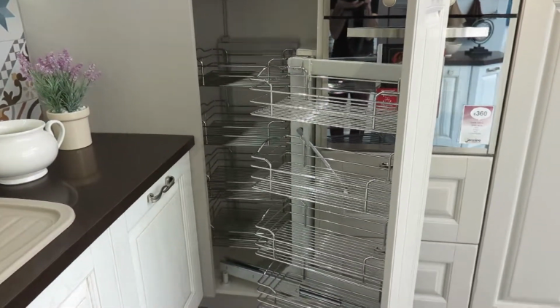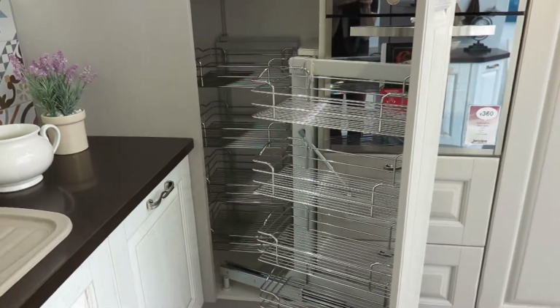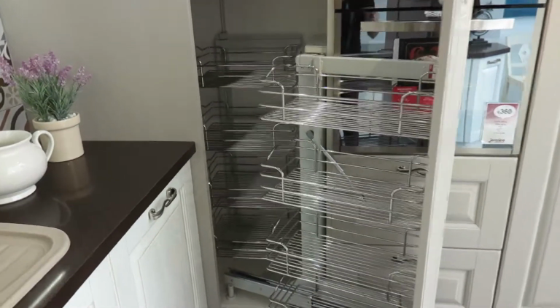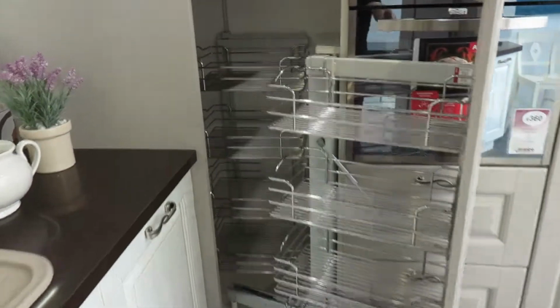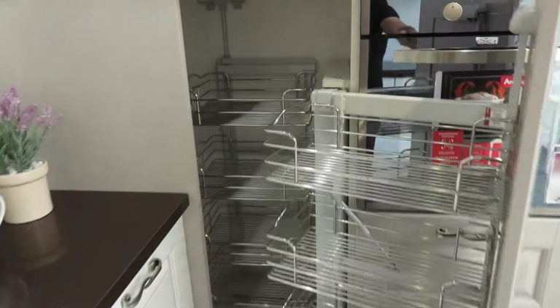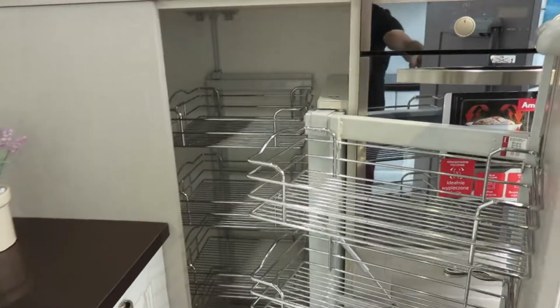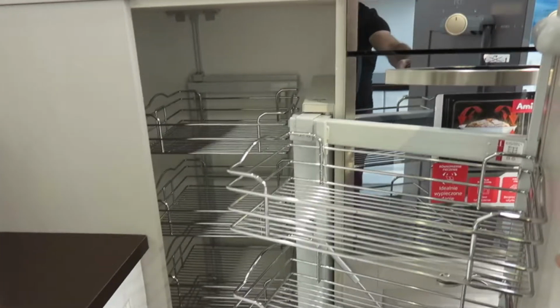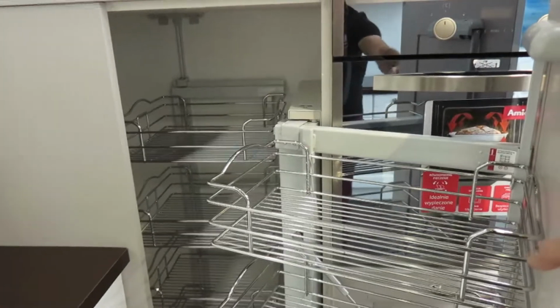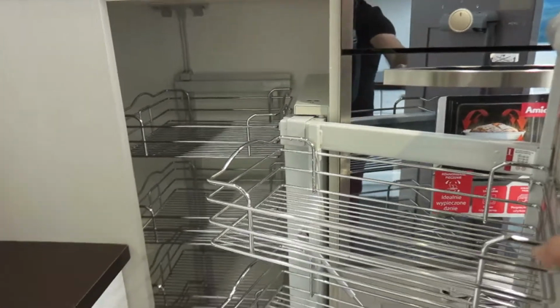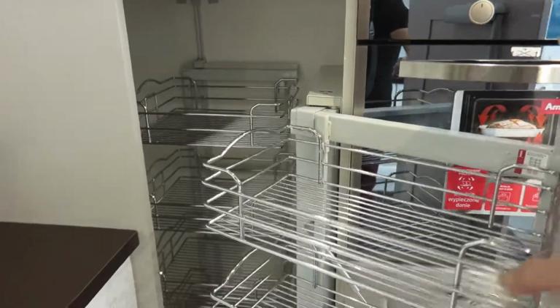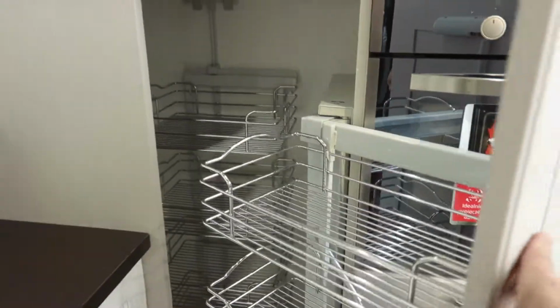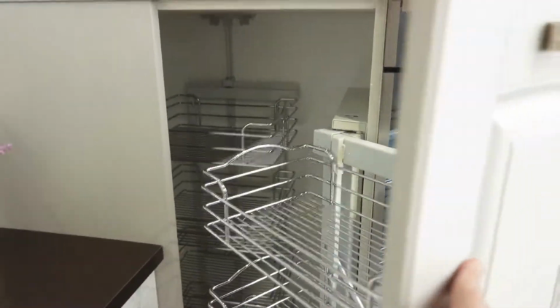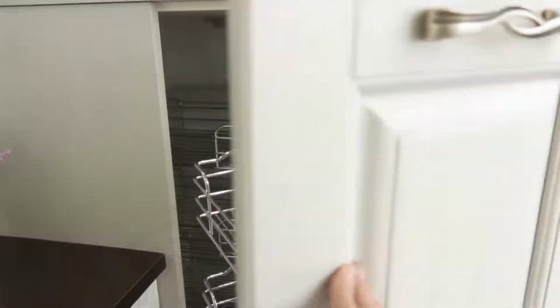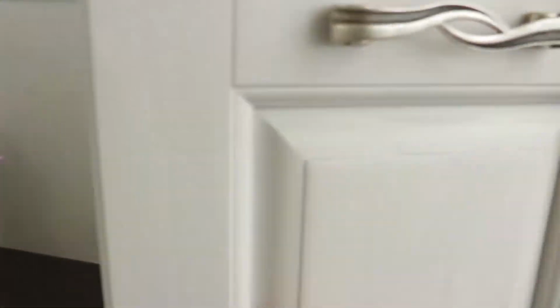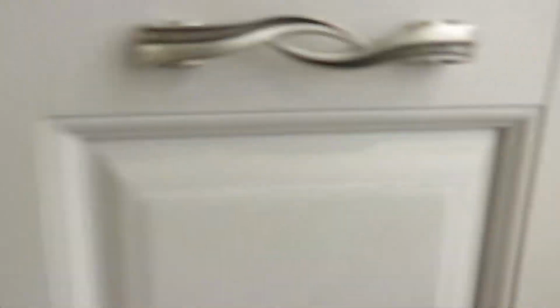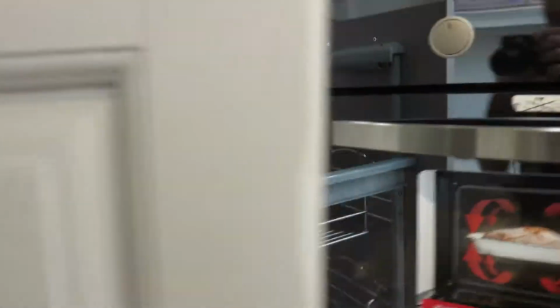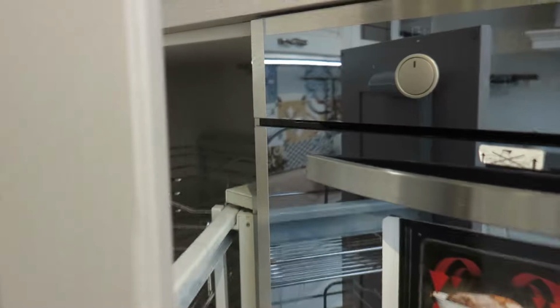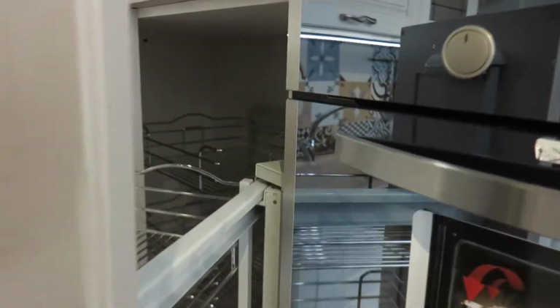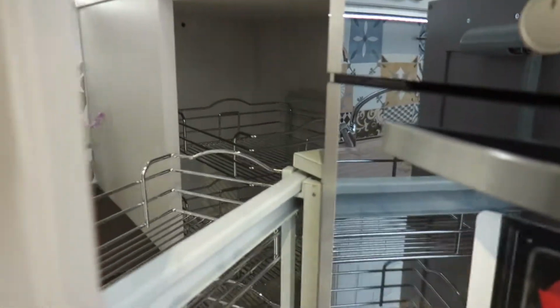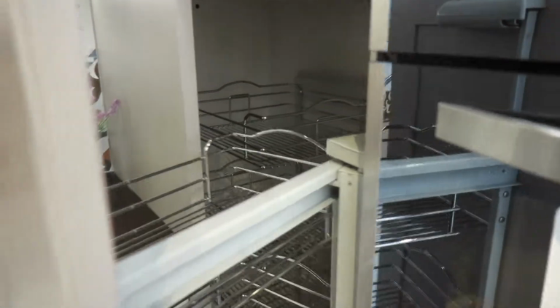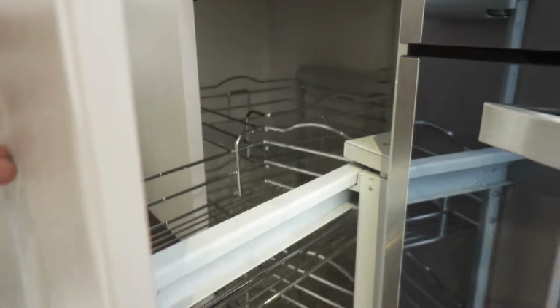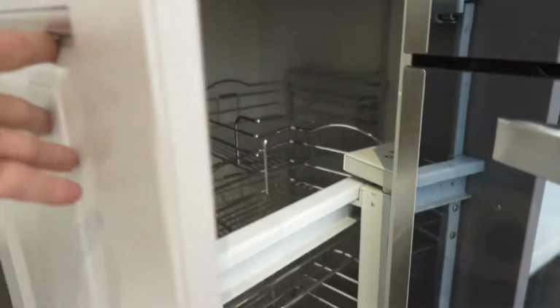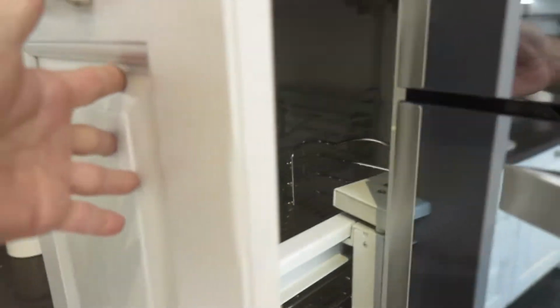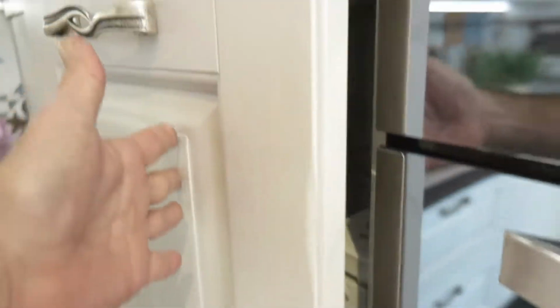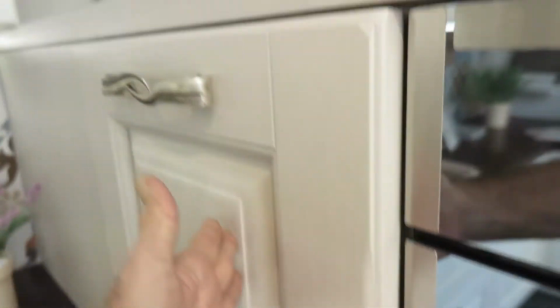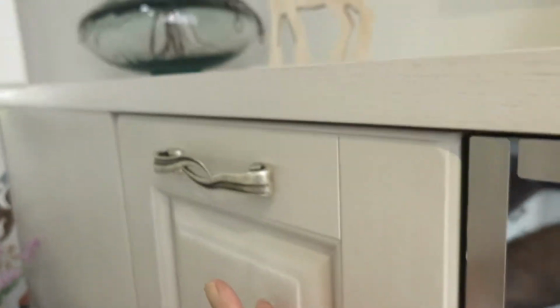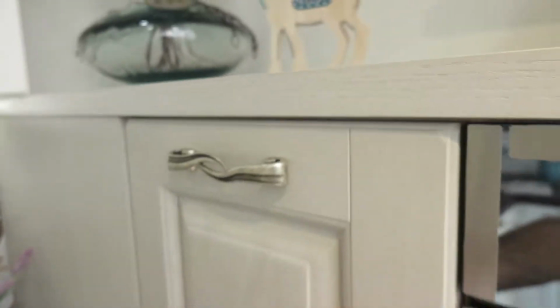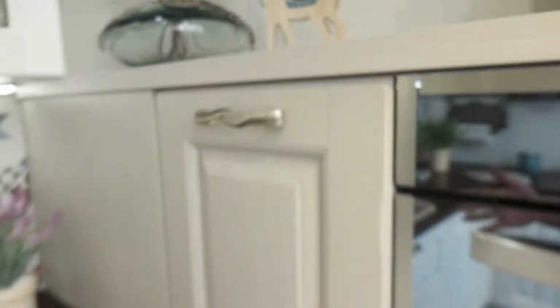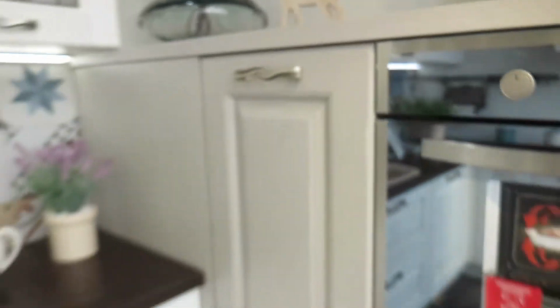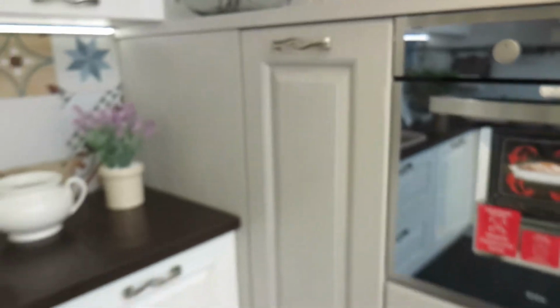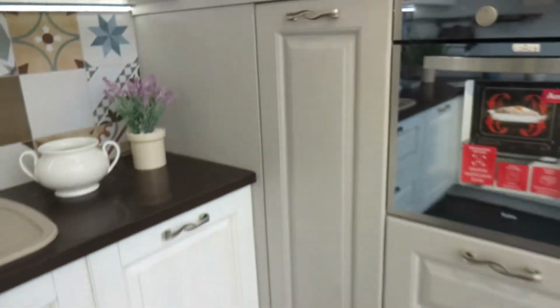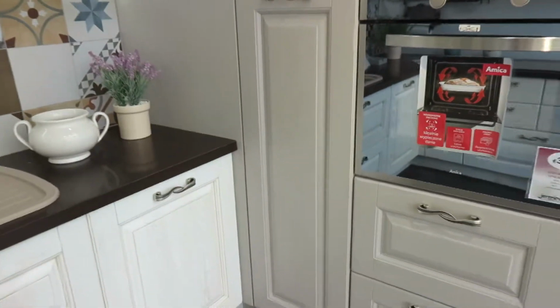That's just brilliant. I love it. And then it shuts like so and all gets put away nice and neat. Wow, that's brilliant.